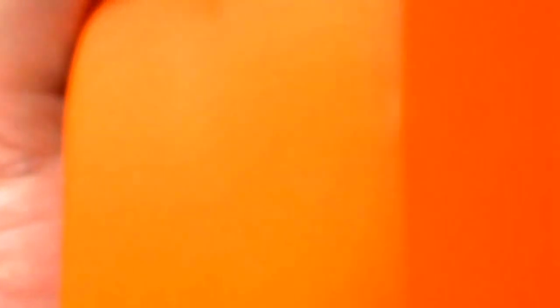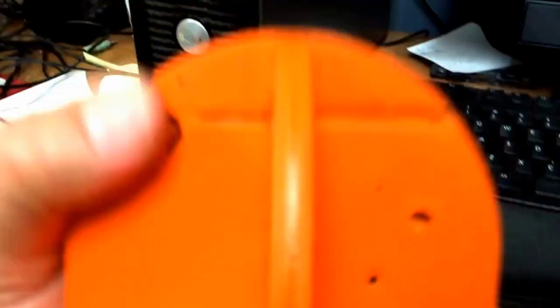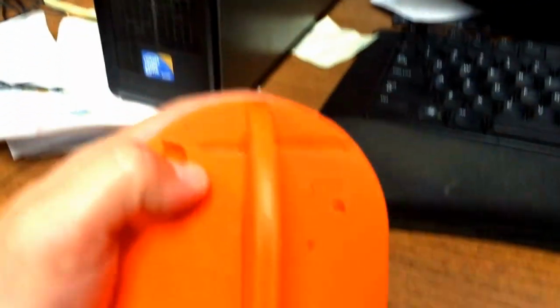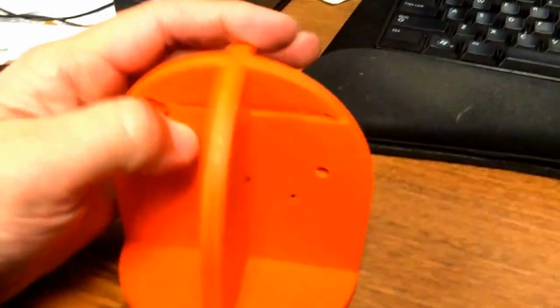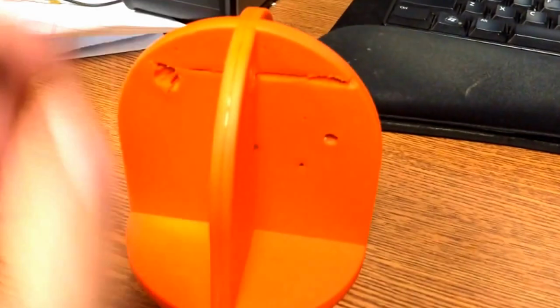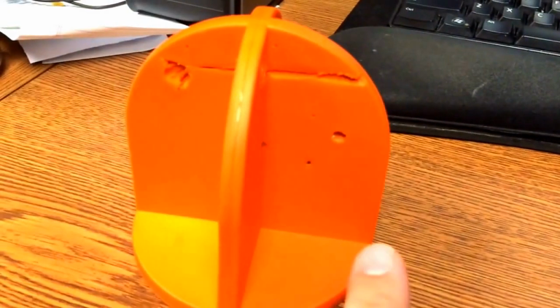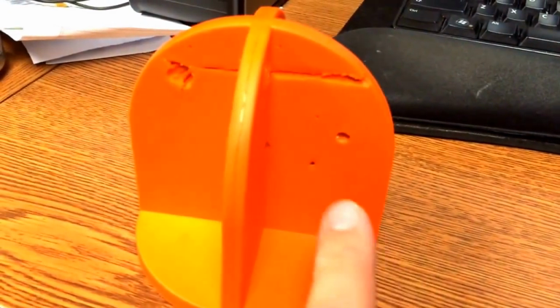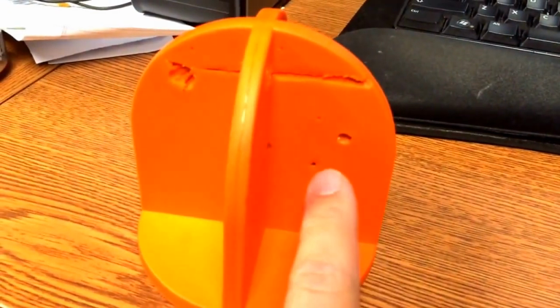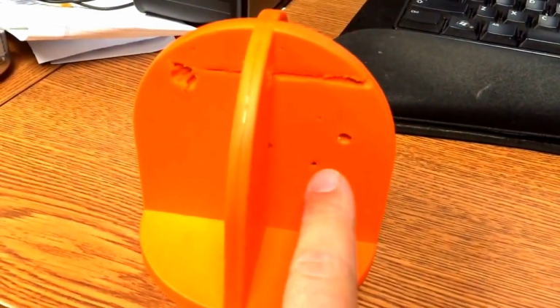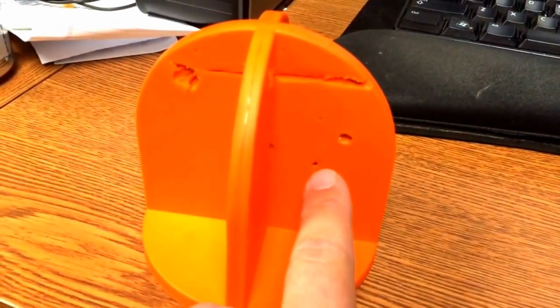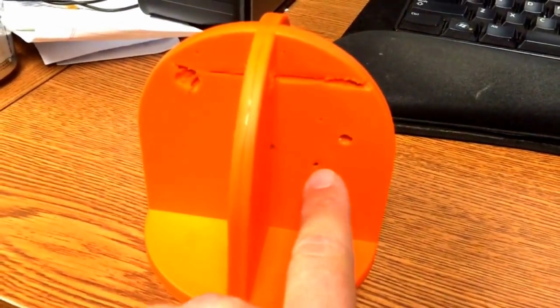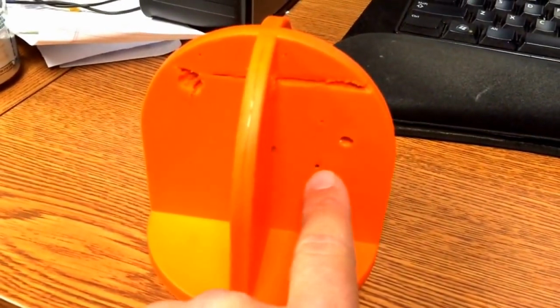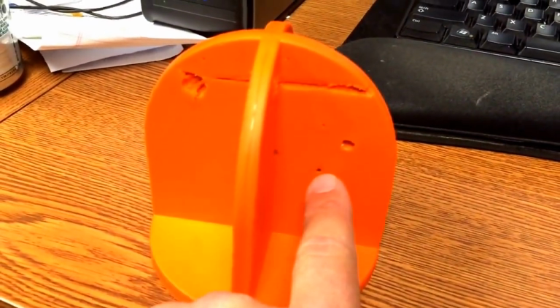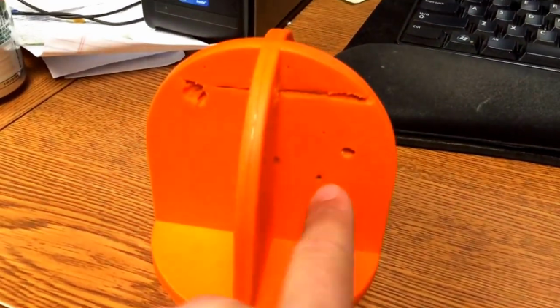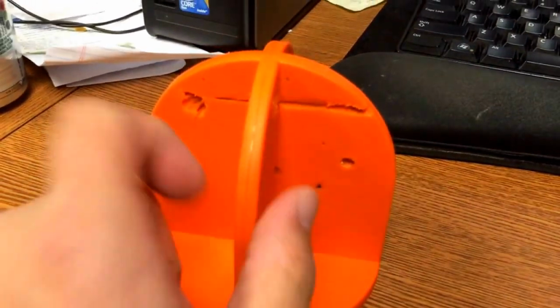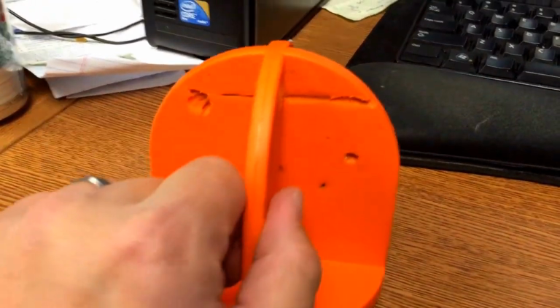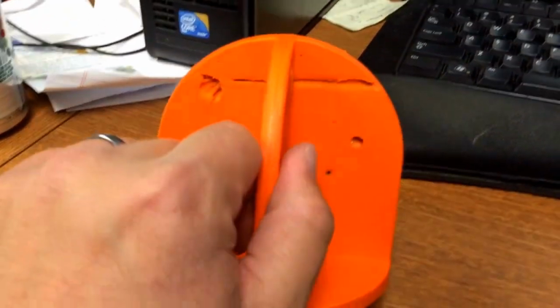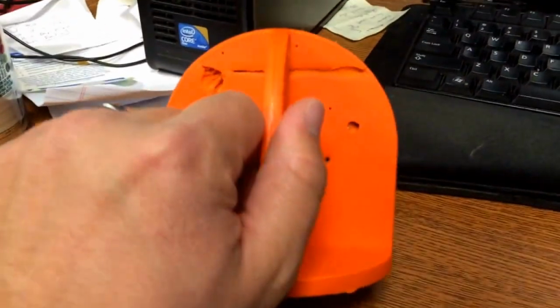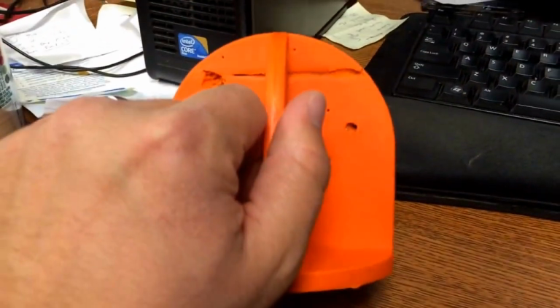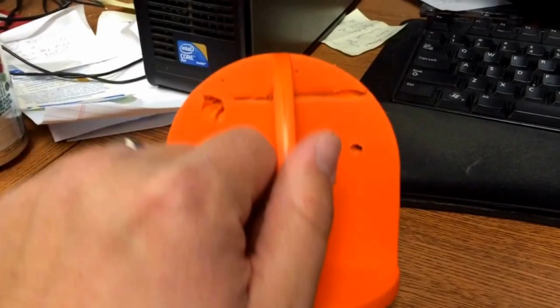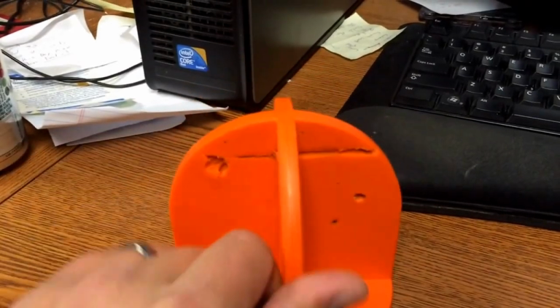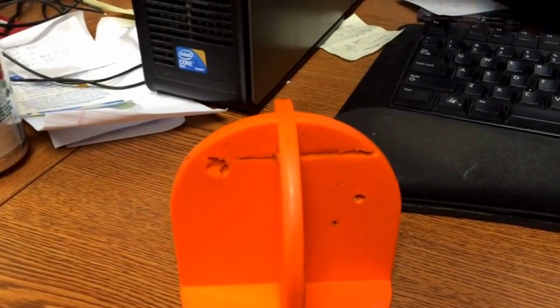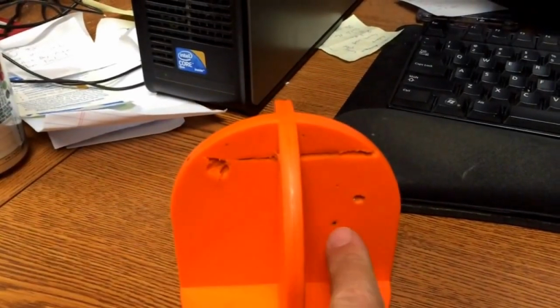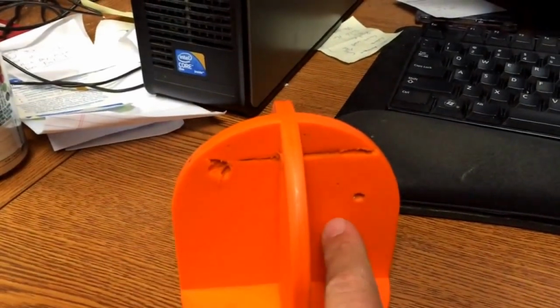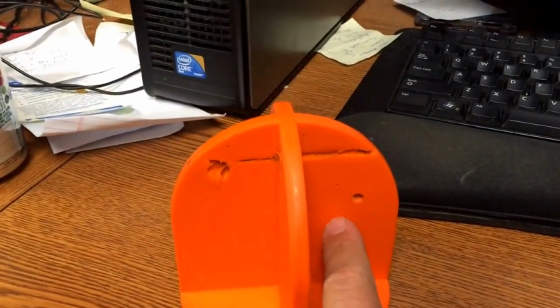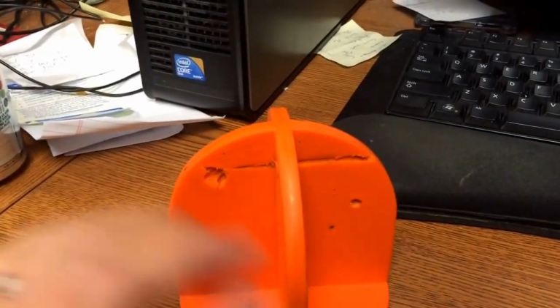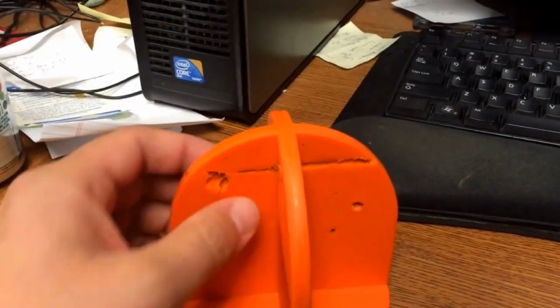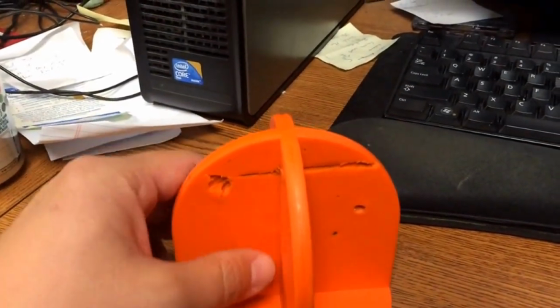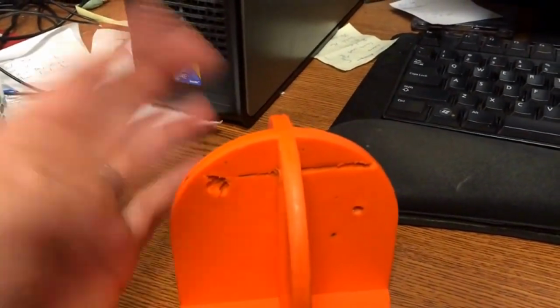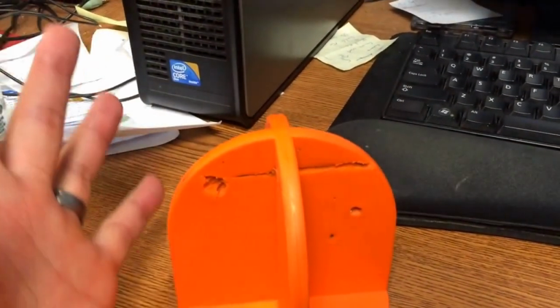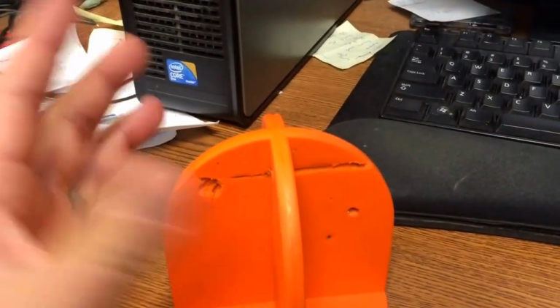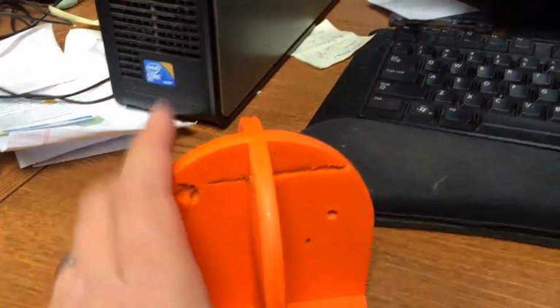The bigger holes, like this one right here, that's a .223 round — a little bit more powerful — and those did pierce through. But it worked pretty well for those rounds because it didn't blow it apart or anything.